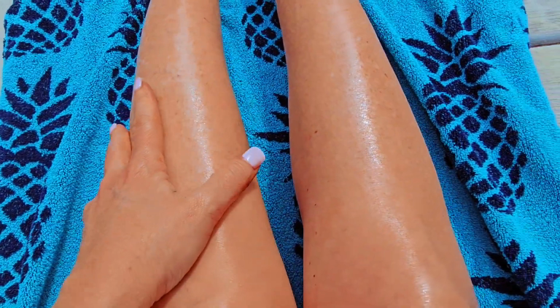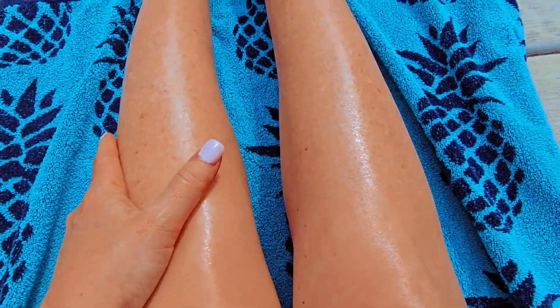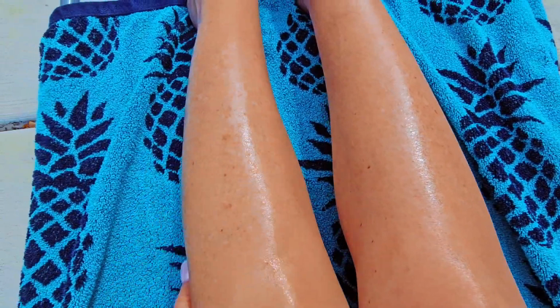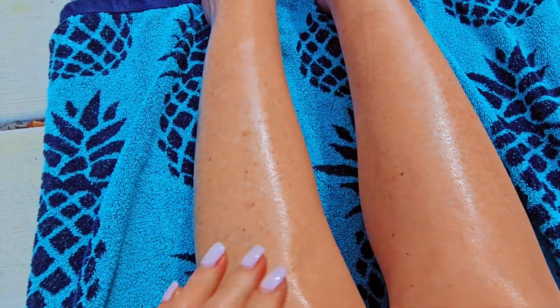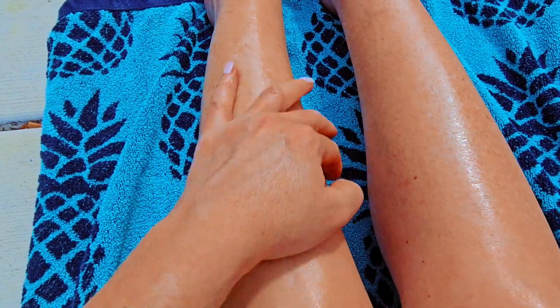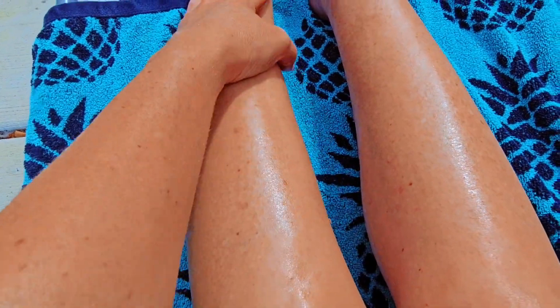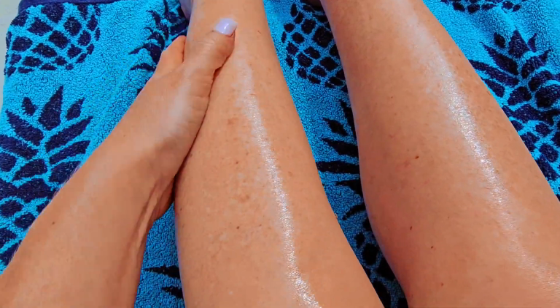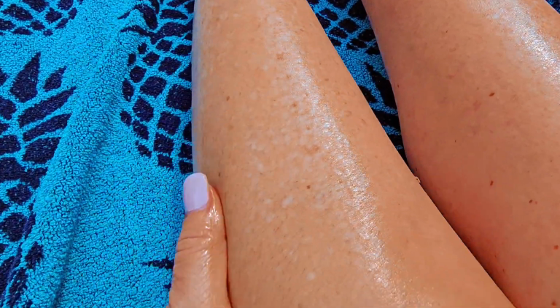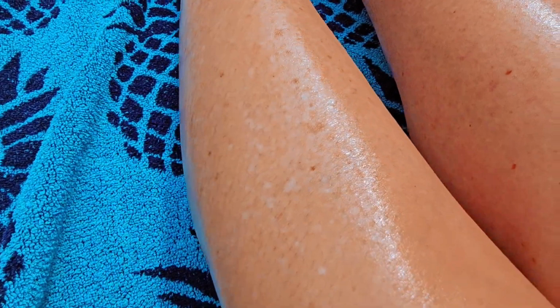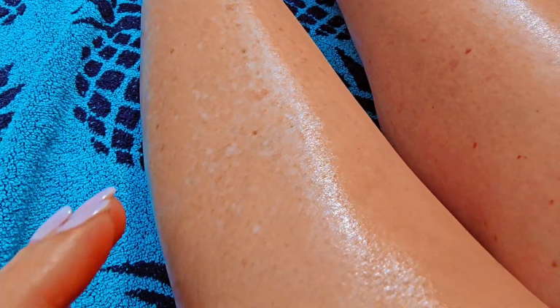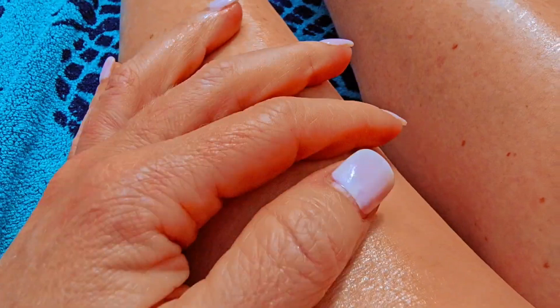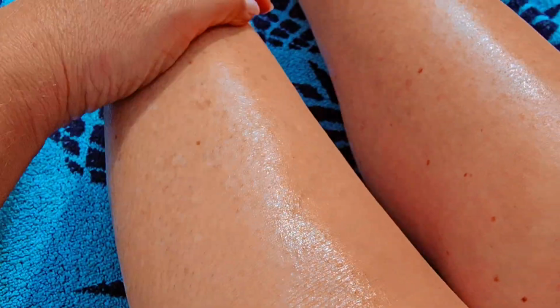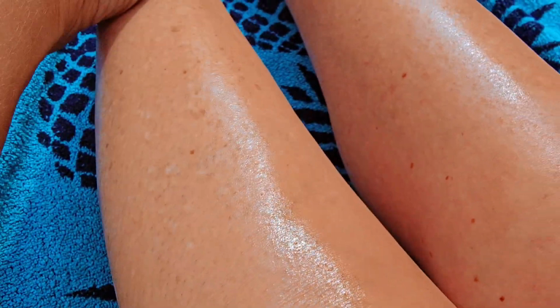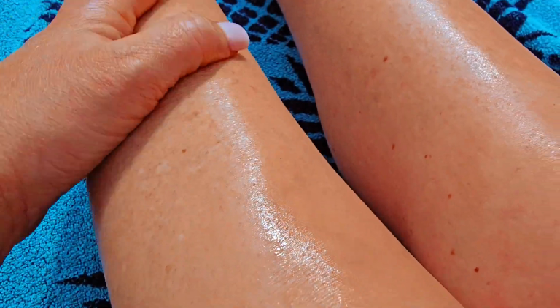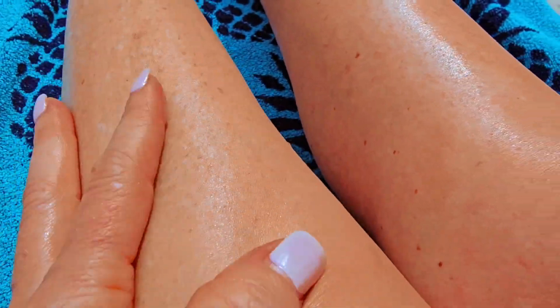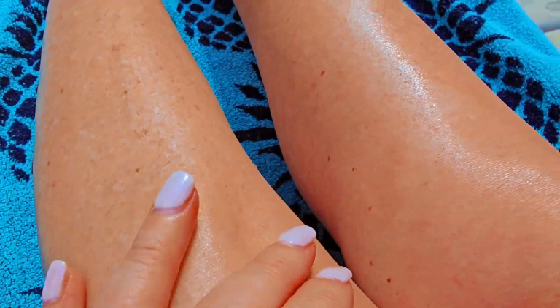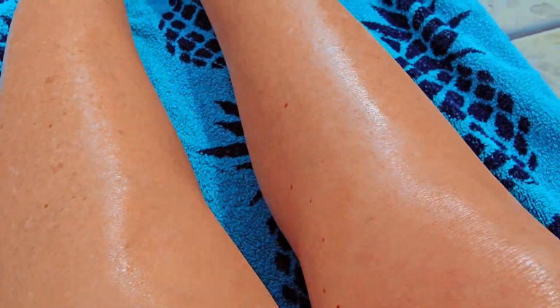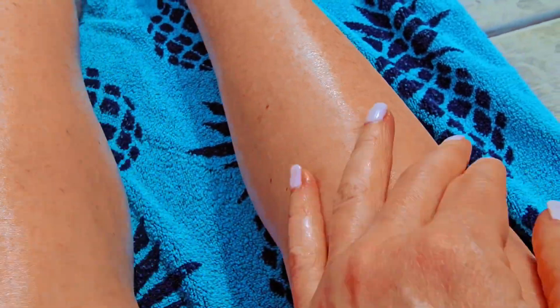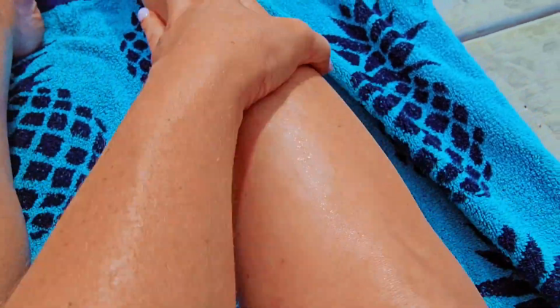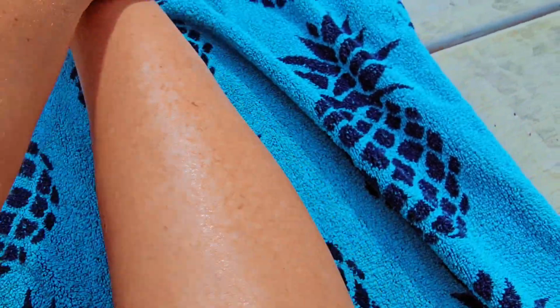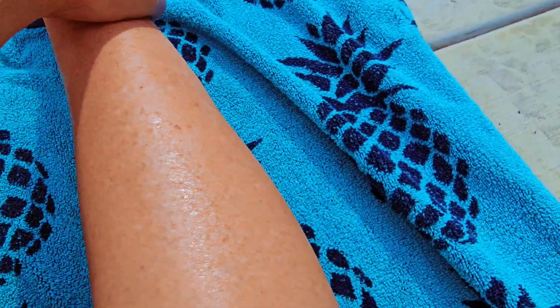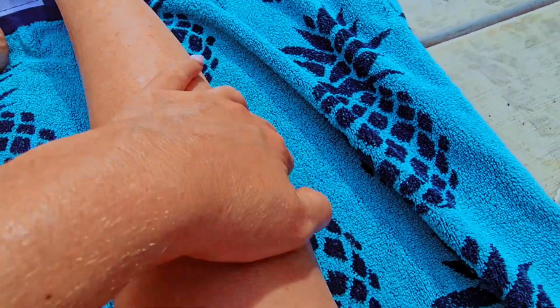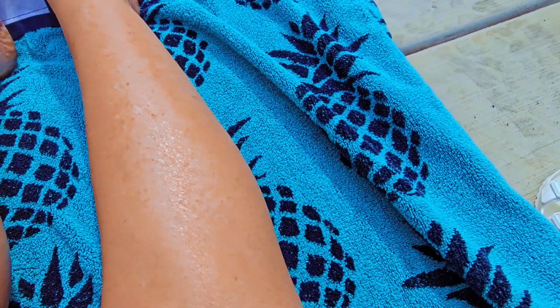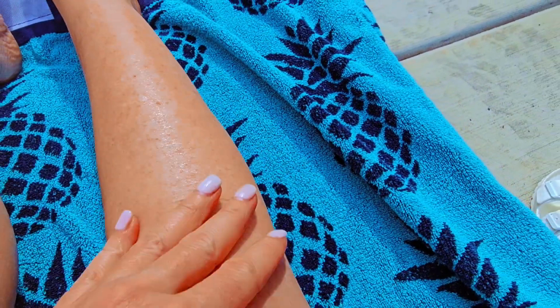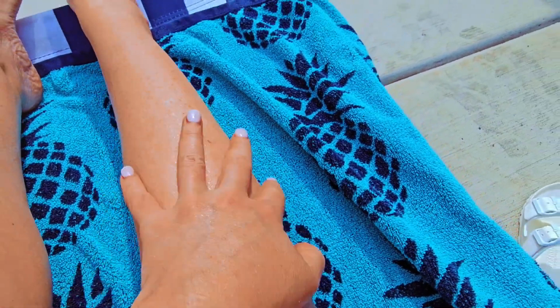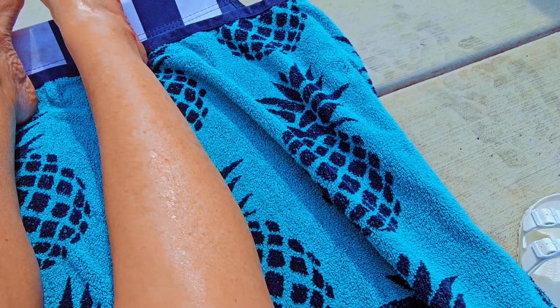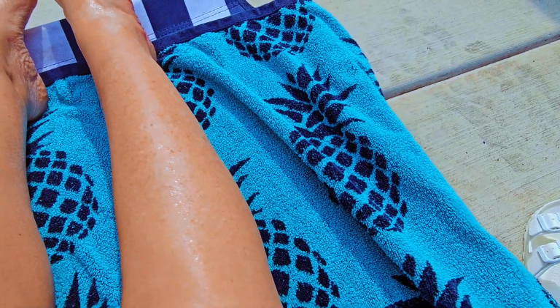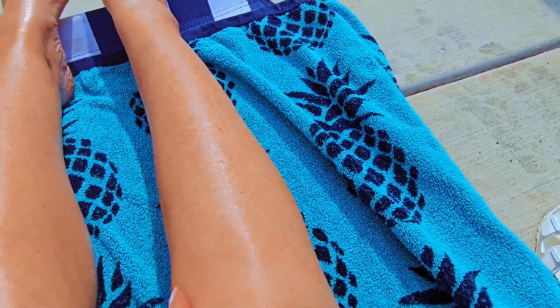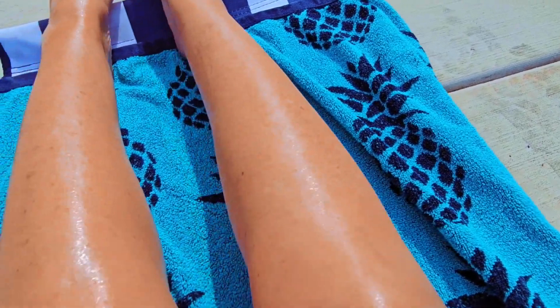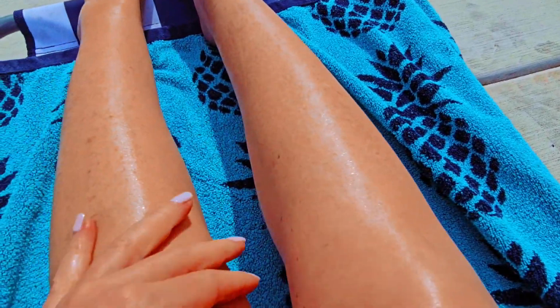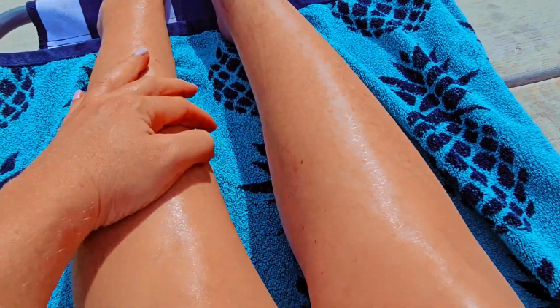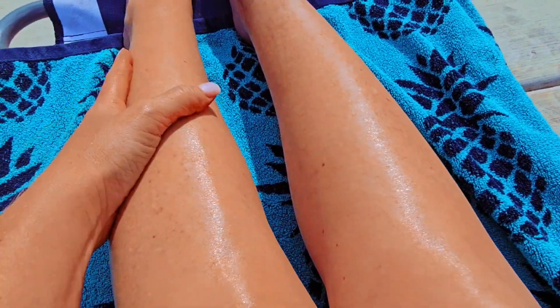This is not a self-tanner. This will not stain your skin. This is just something you want to apply with SPF on your skin when you're getting ready to go to the pool or the beach or just to enjoy some sunshine.